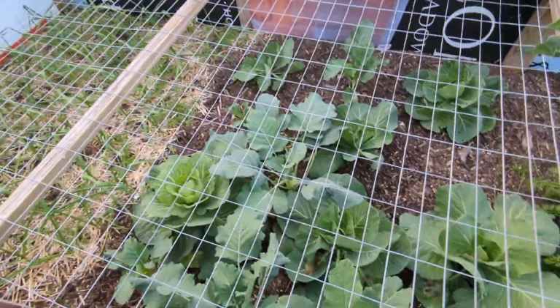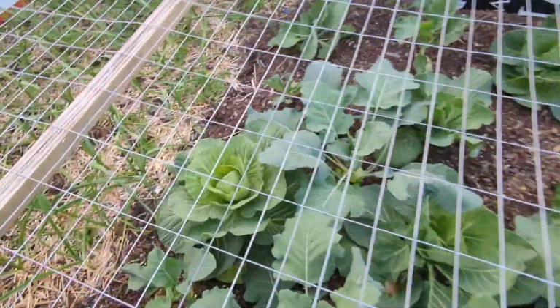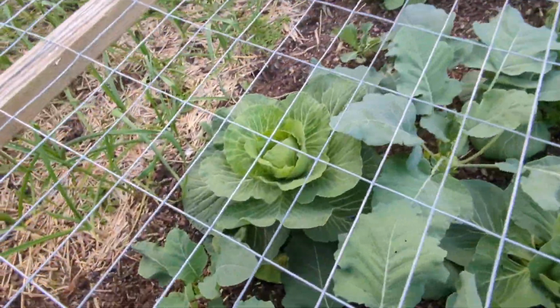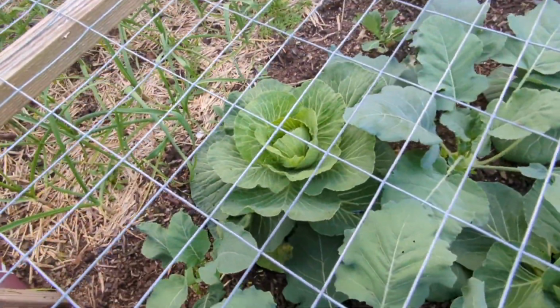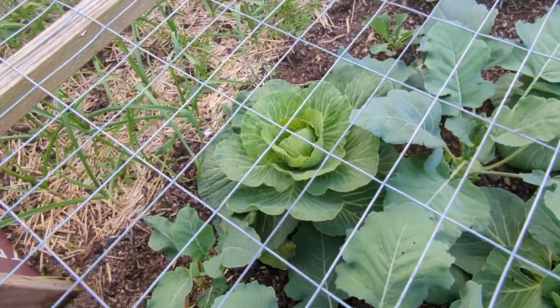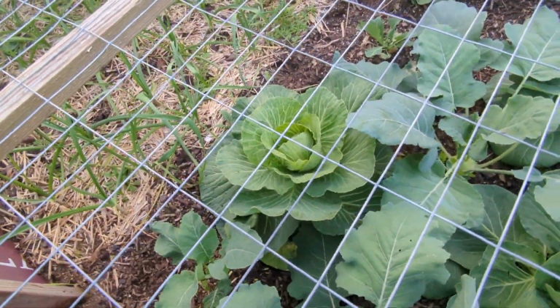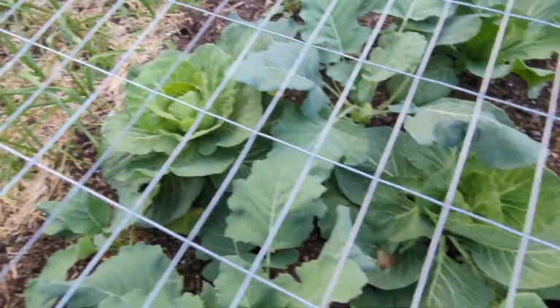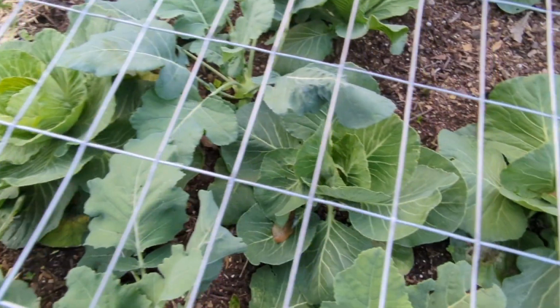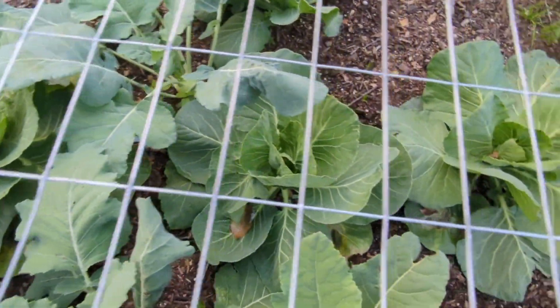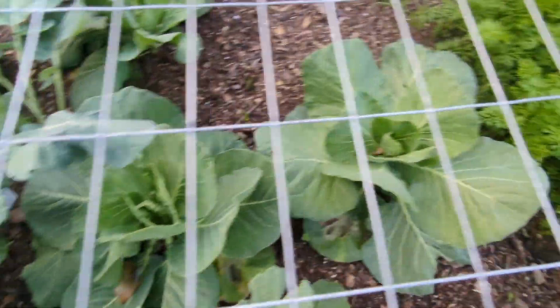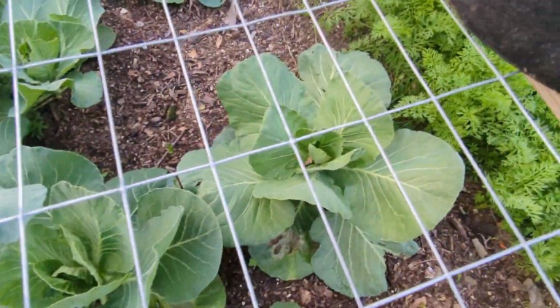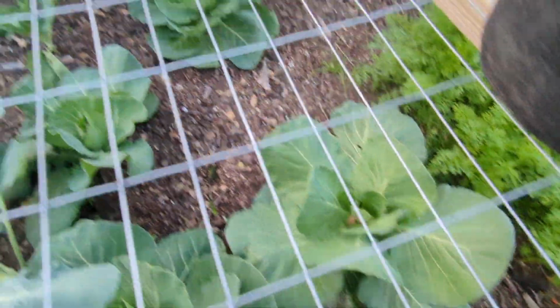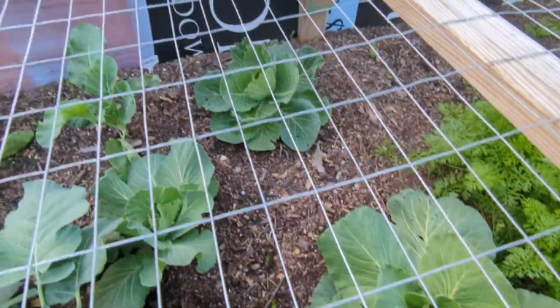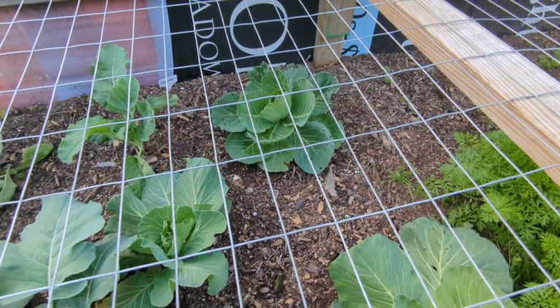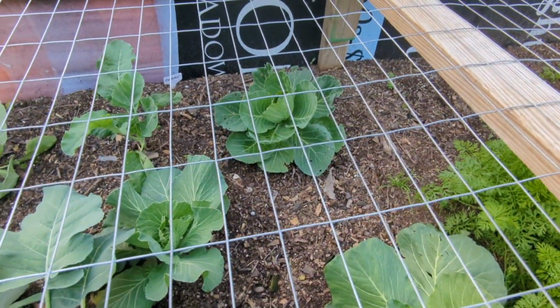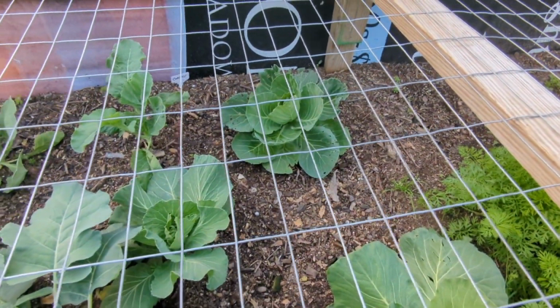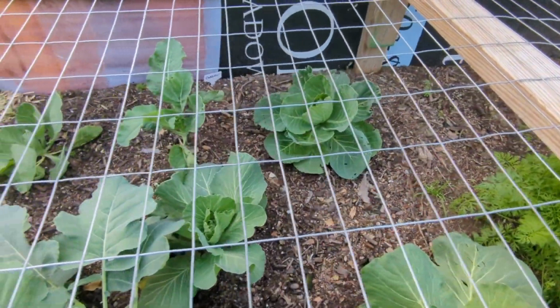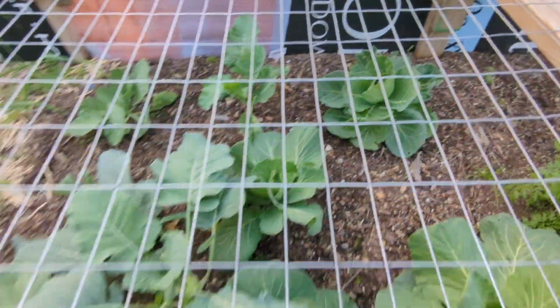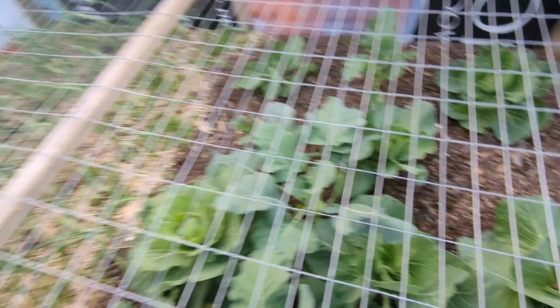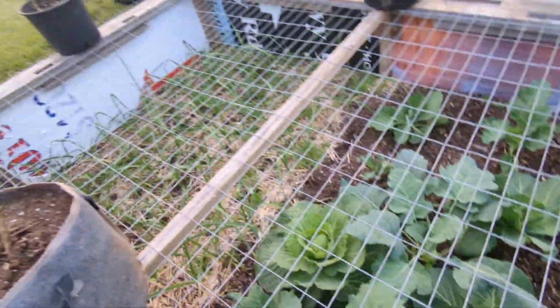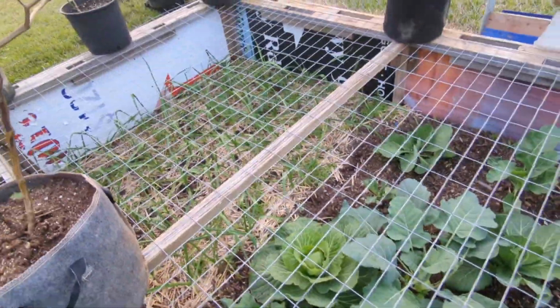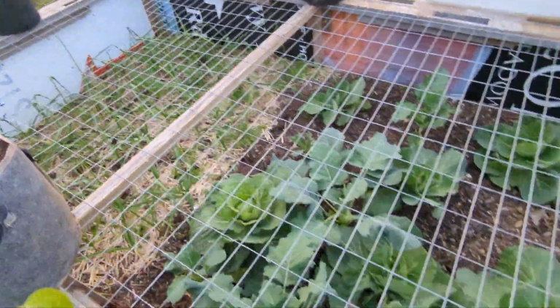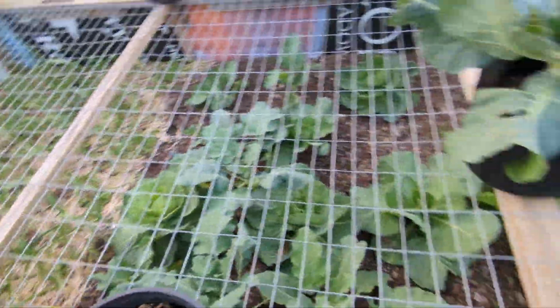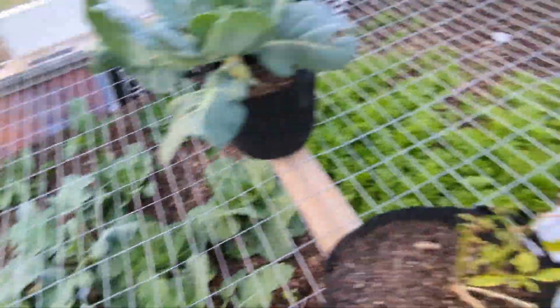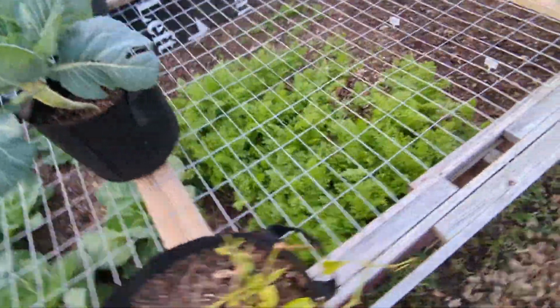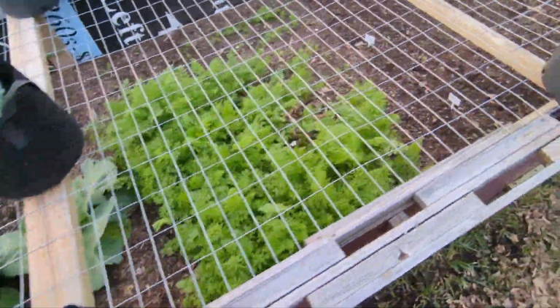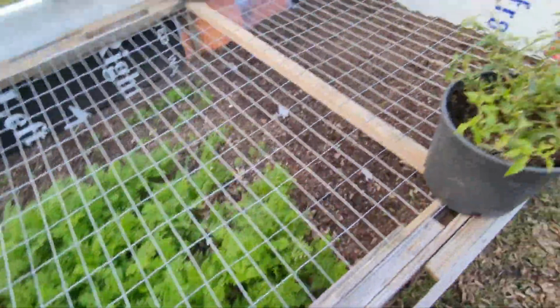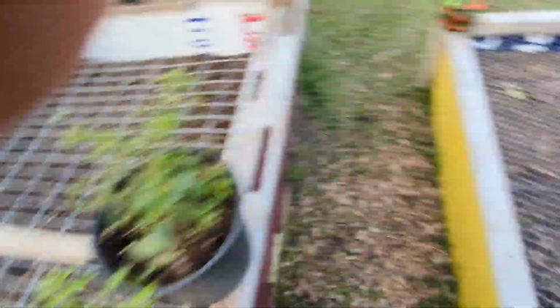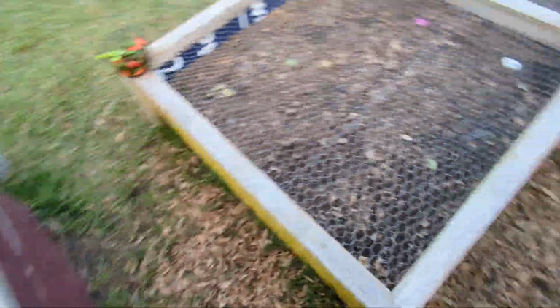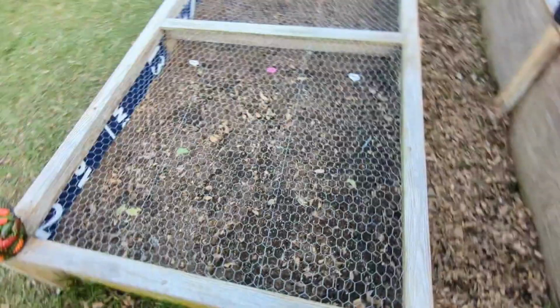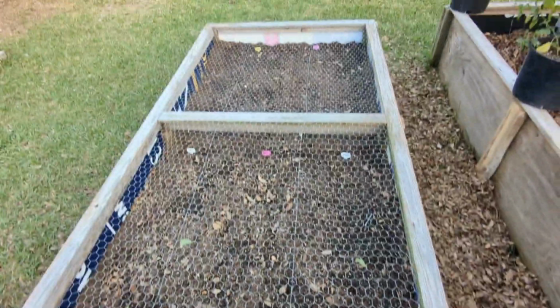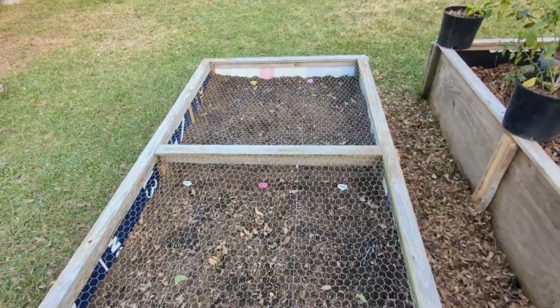The cabbages are getting big. Pretty big. And the garlic. So I'm excited about all this.